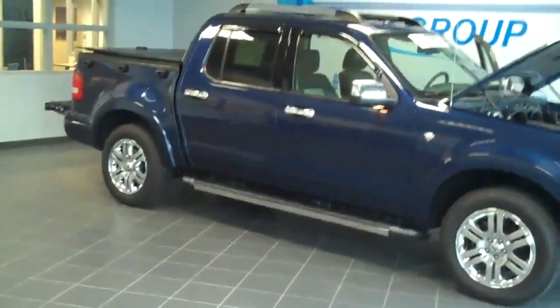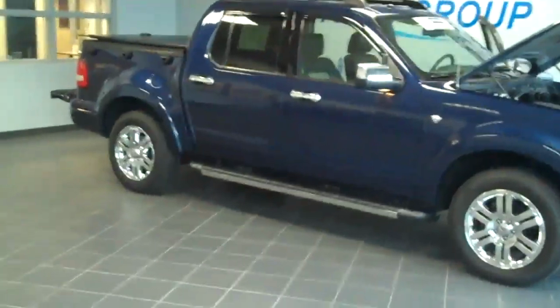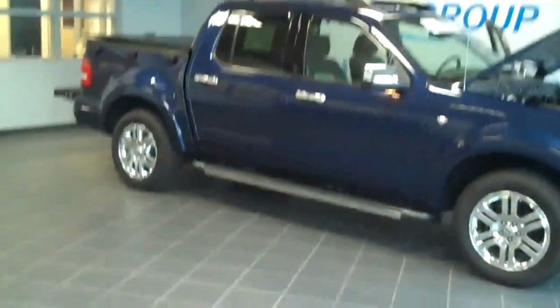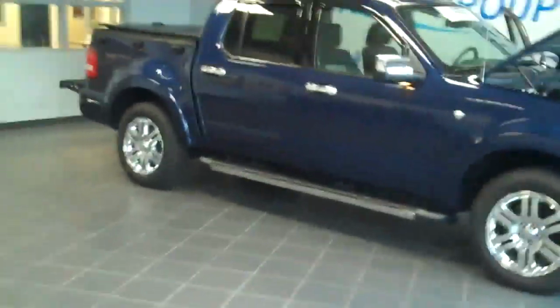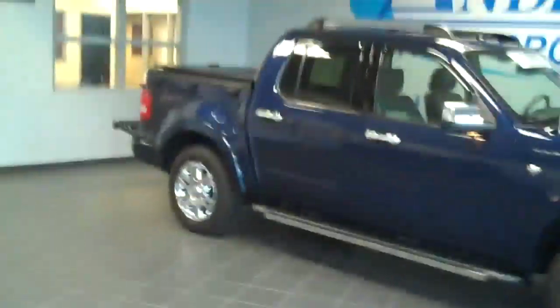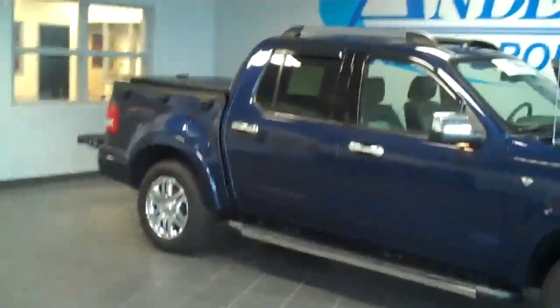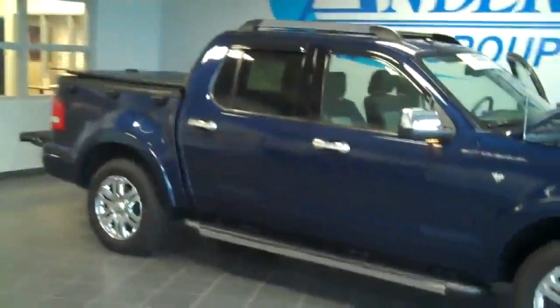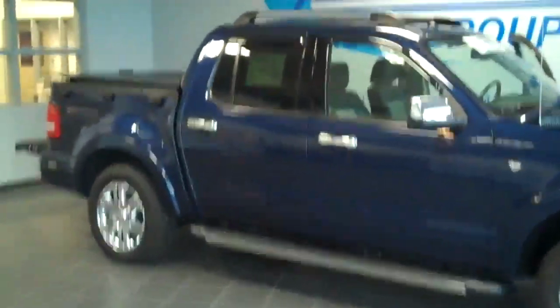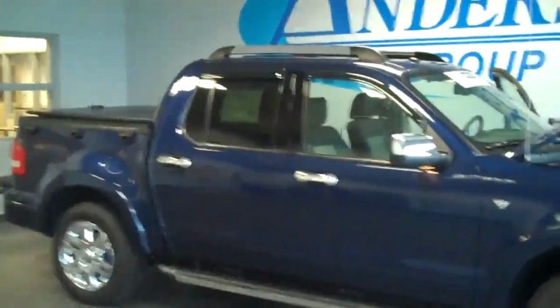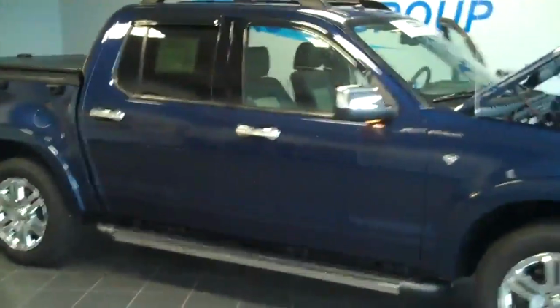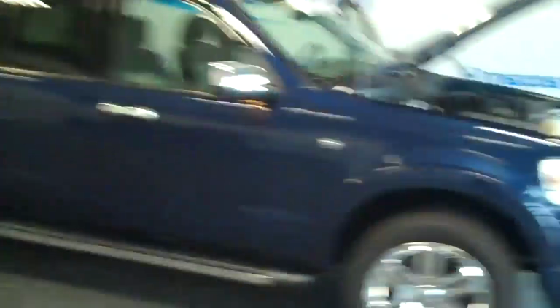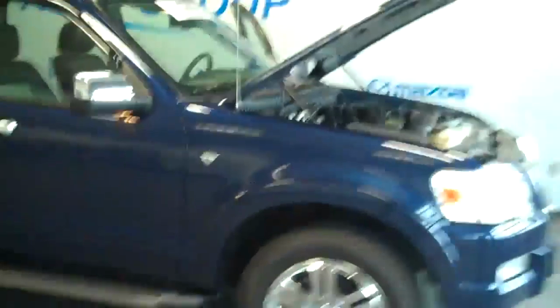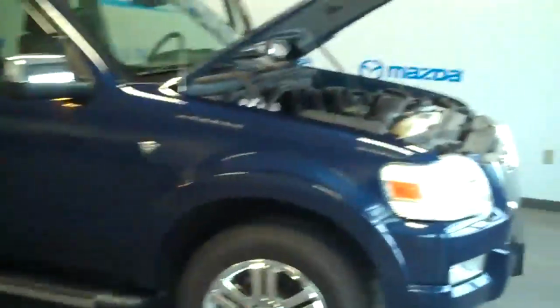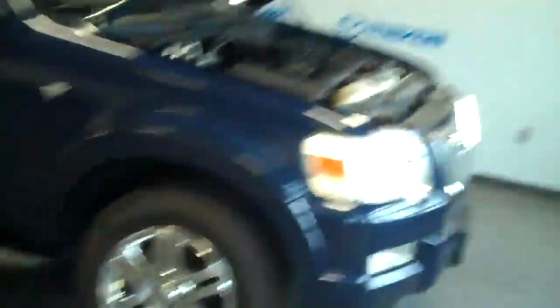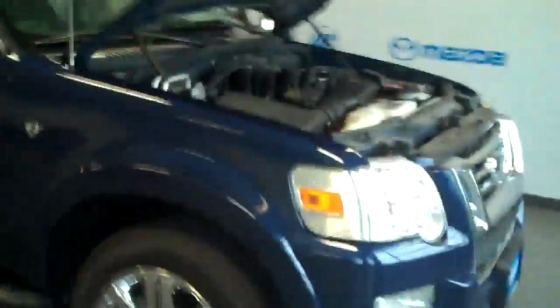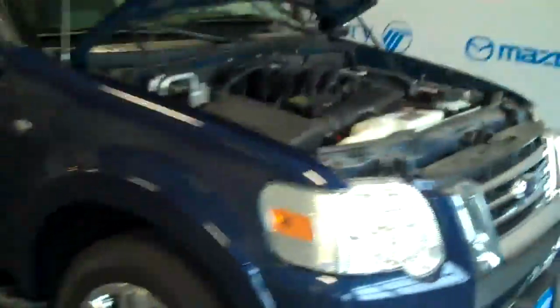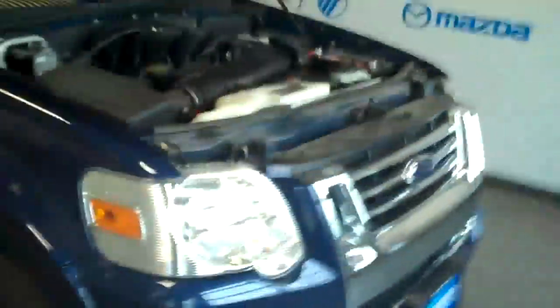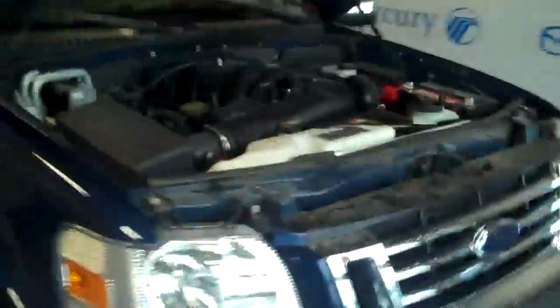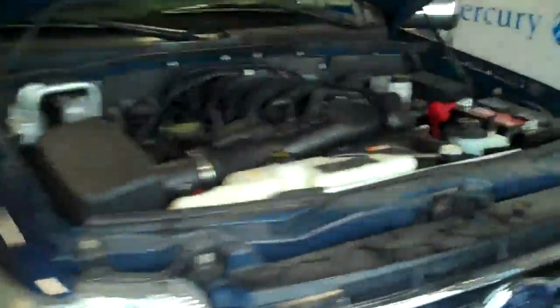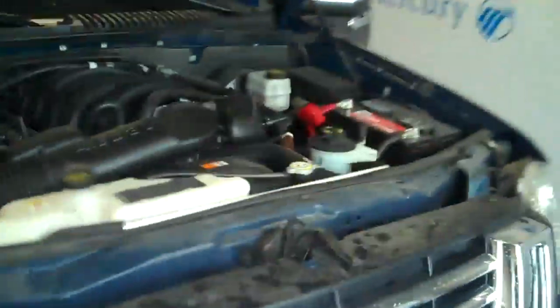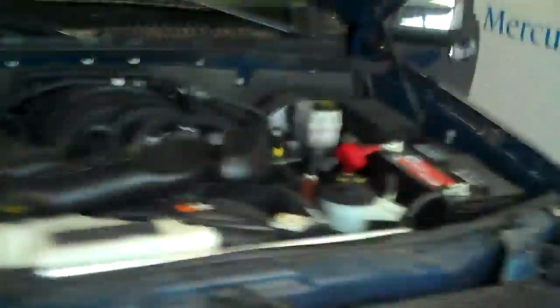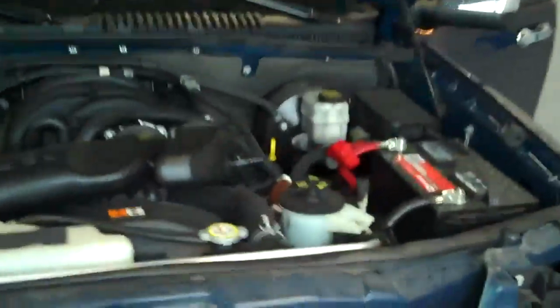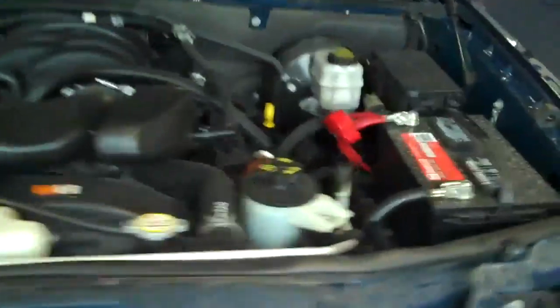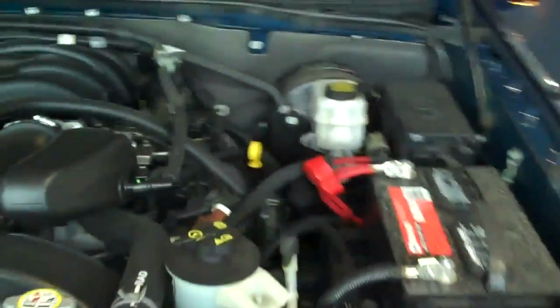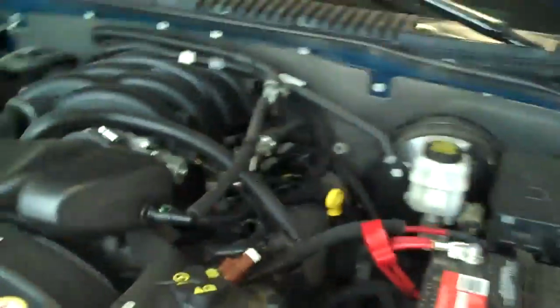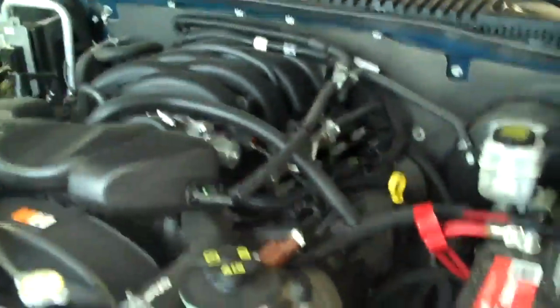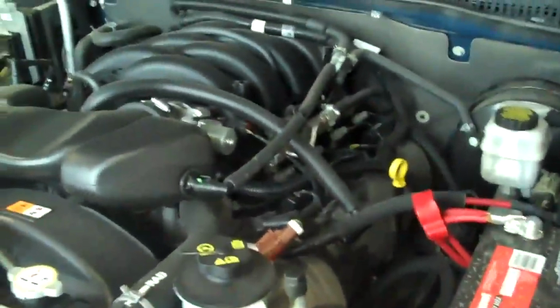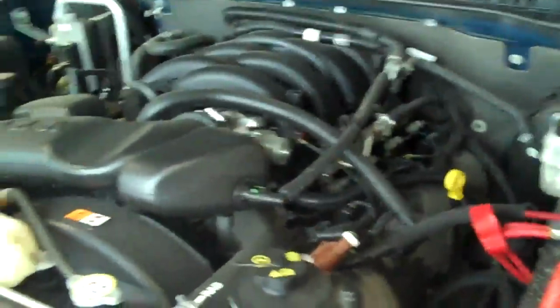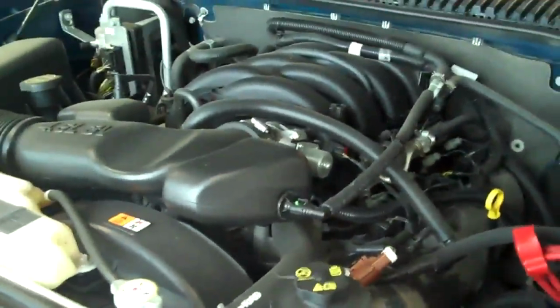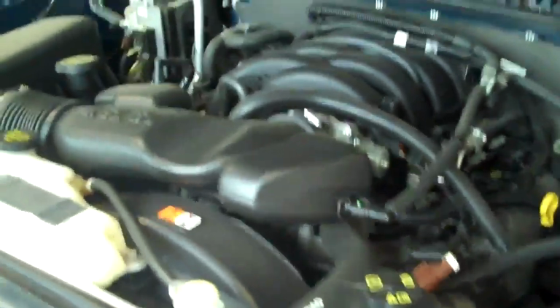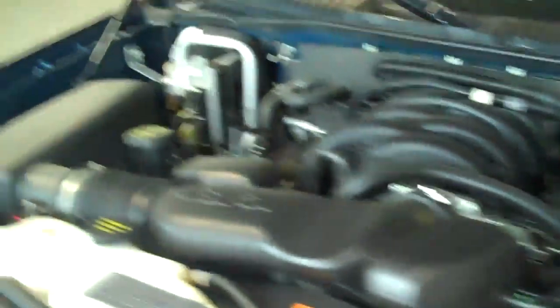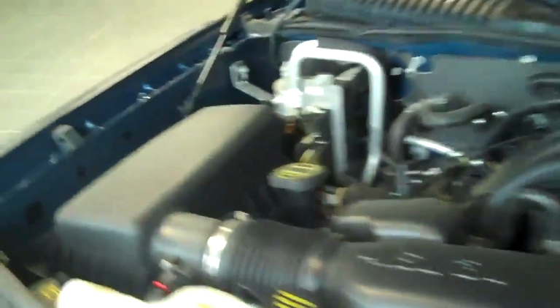One of the nice things about this one for sure is that it's certified pre-owned. Certified pre-owned means it went through a 162-point inspection. We looked at absolutely everything and we certified it saying that this is like buying a brand new vehicle.